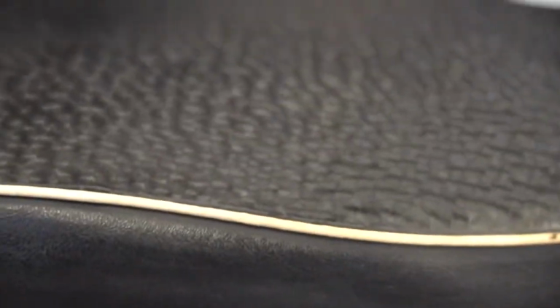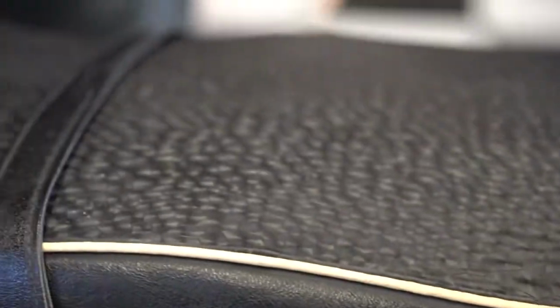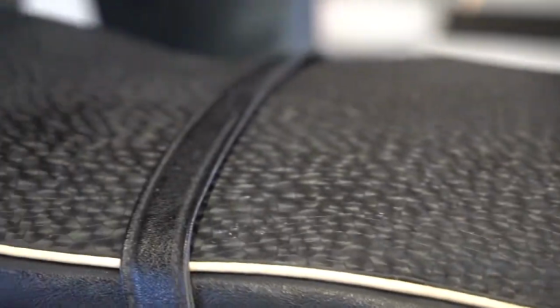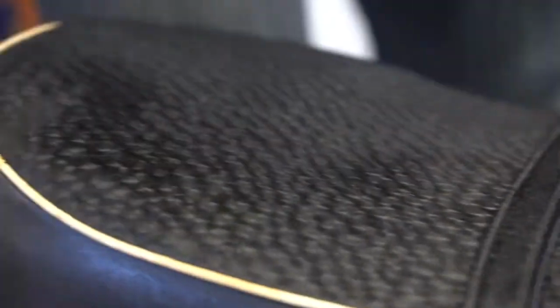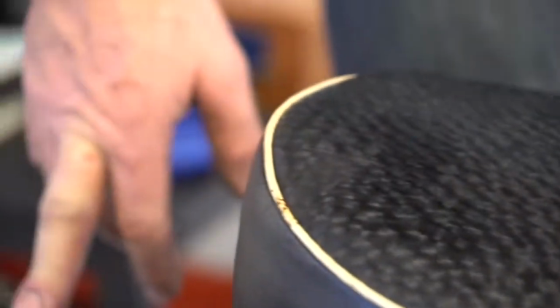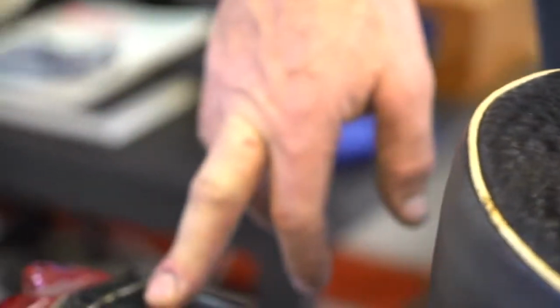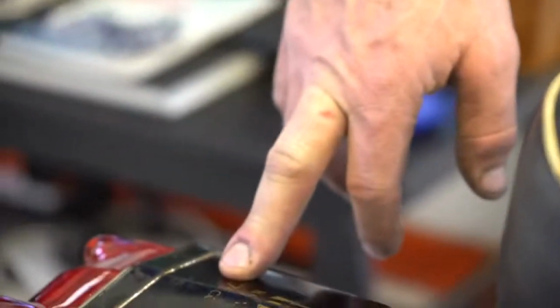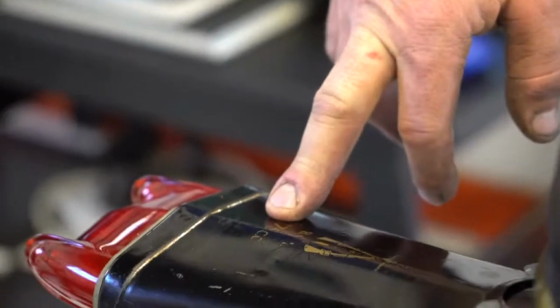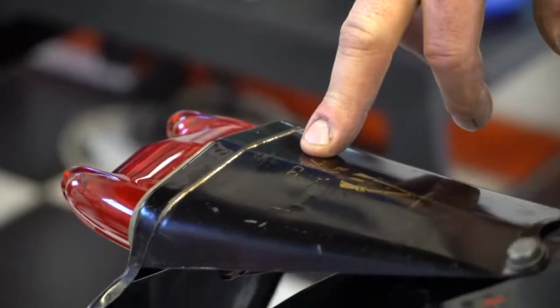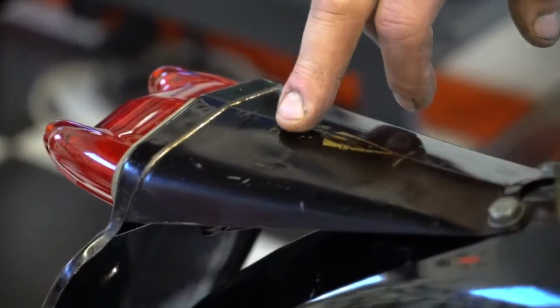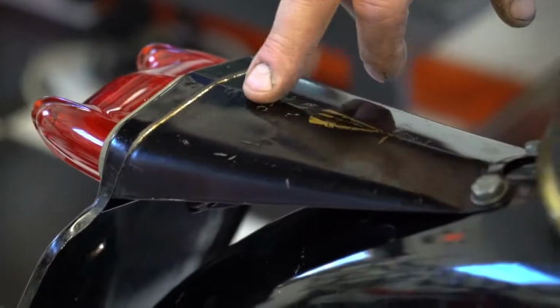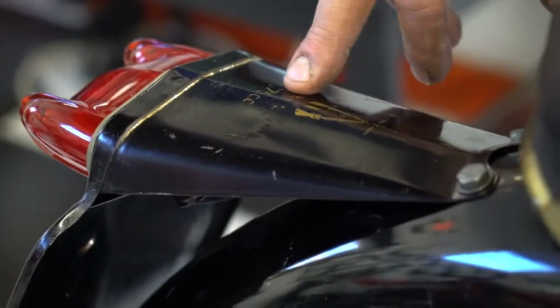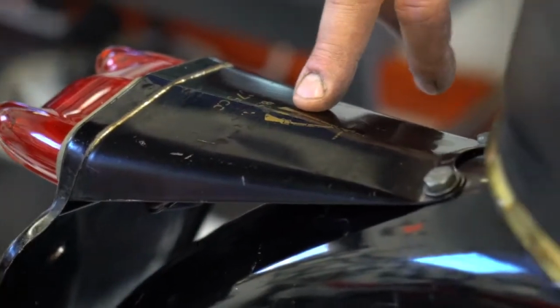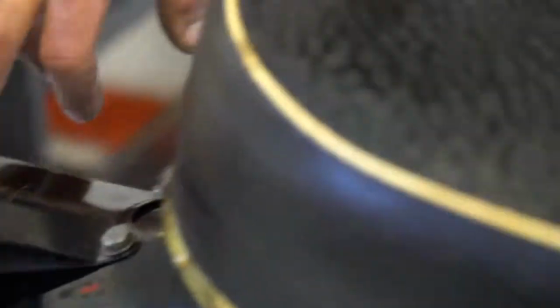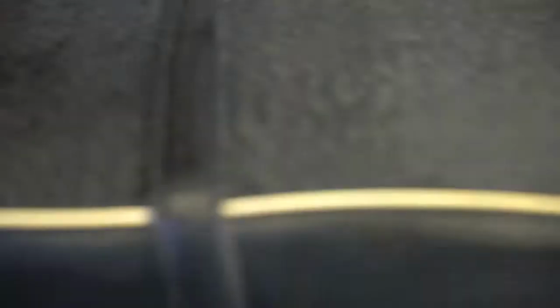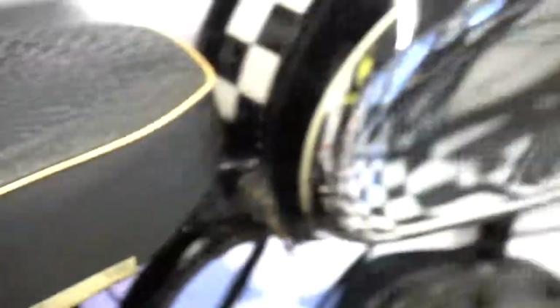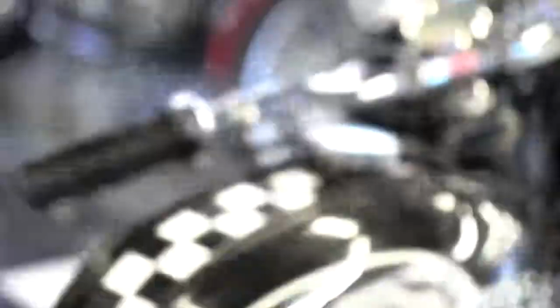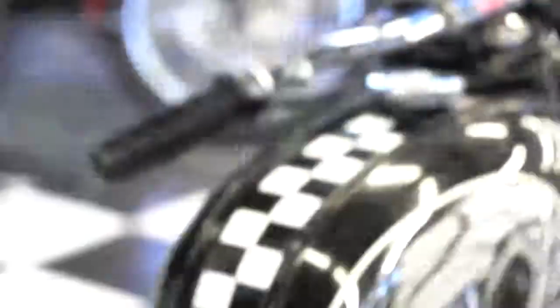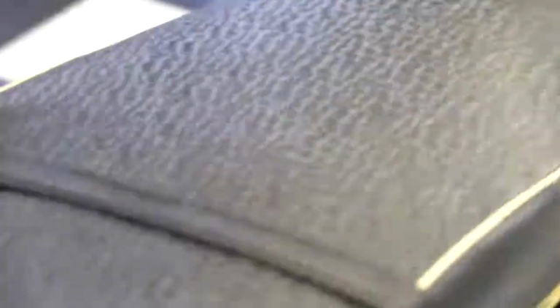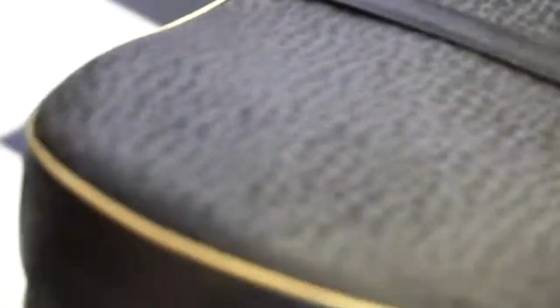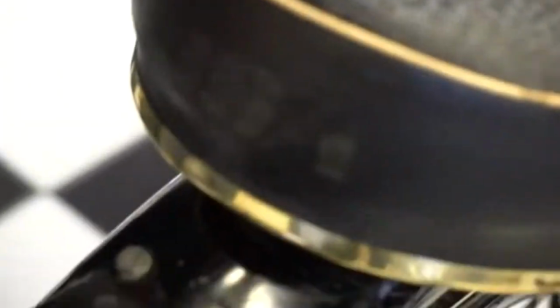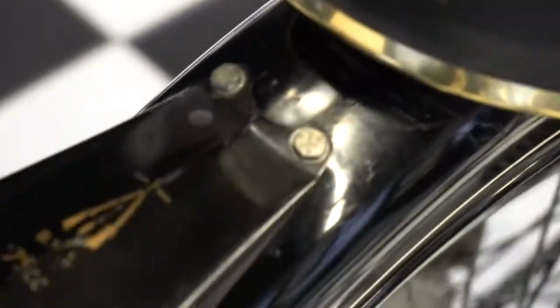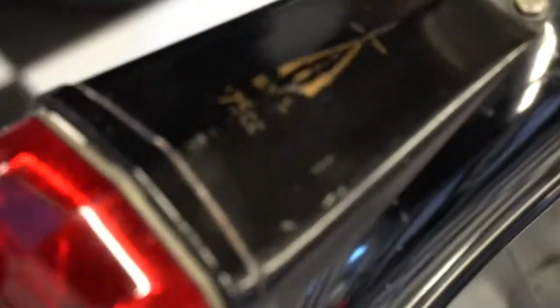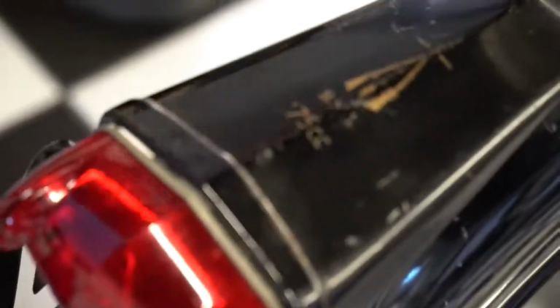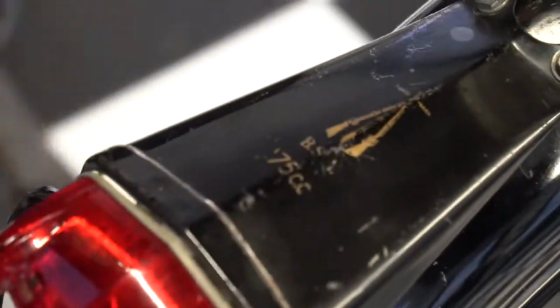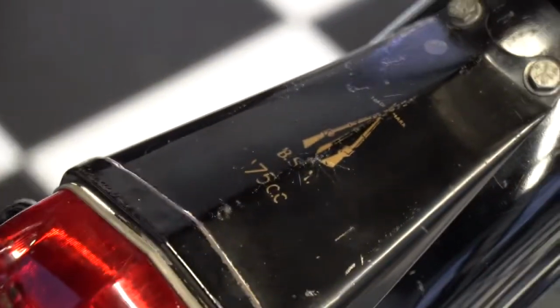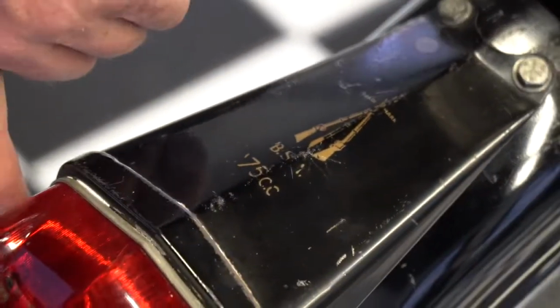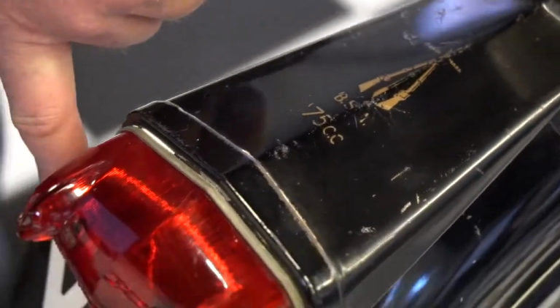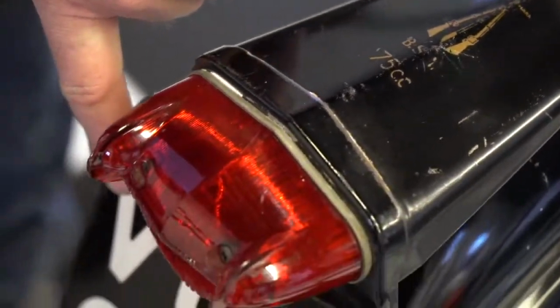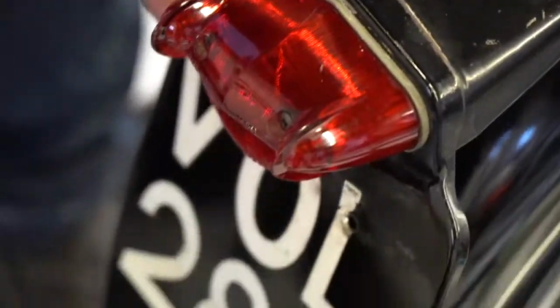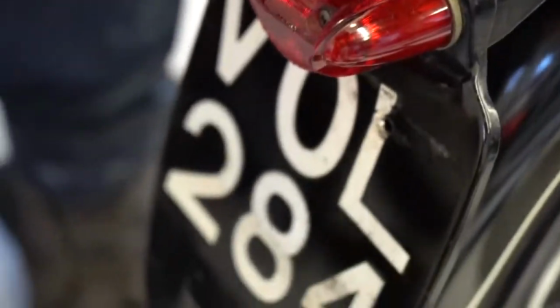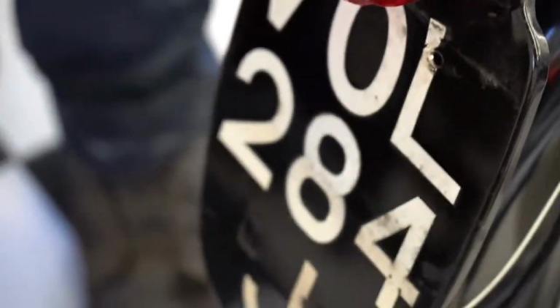Also, this is the original BSA 175cc sticker — a little bit worn, a little patina, but it shows the British Small Arms with the guns on there. And it comes with this vintage license plate too. Very cool.